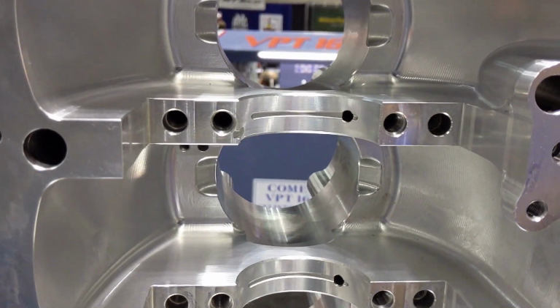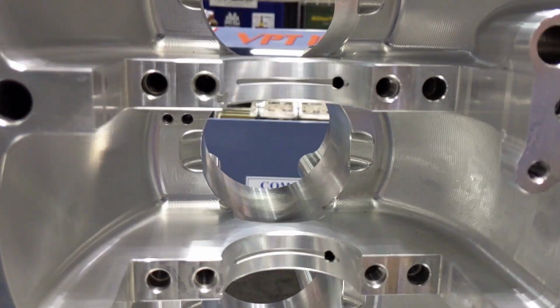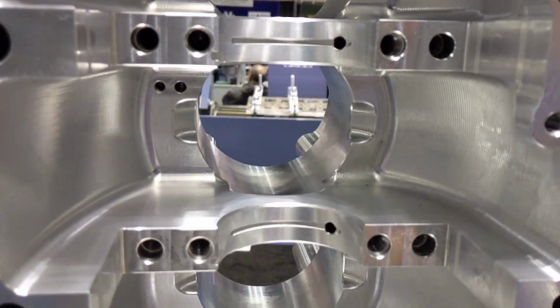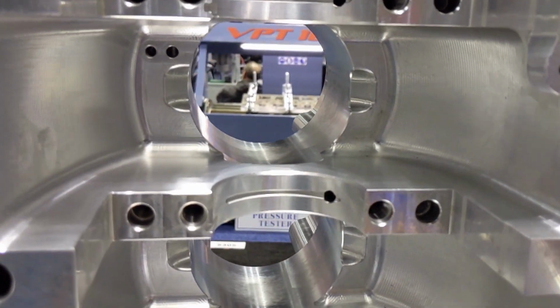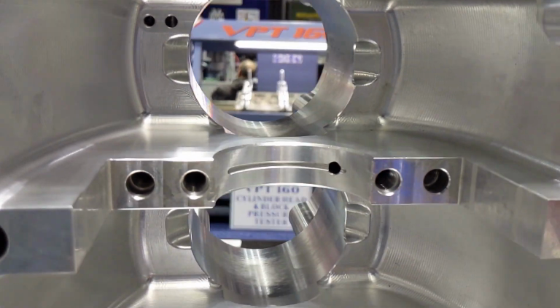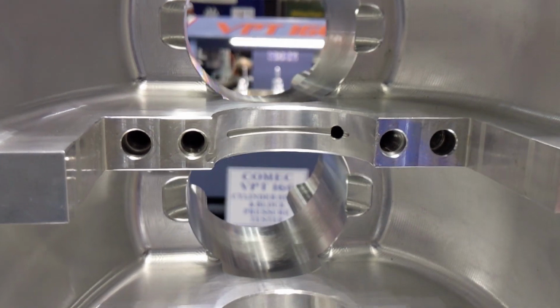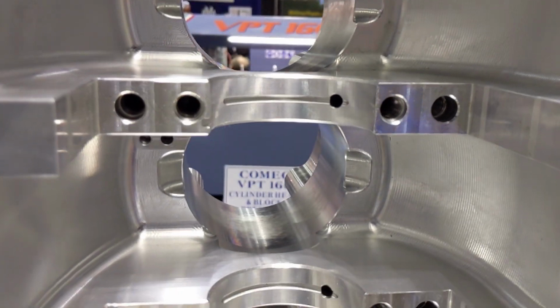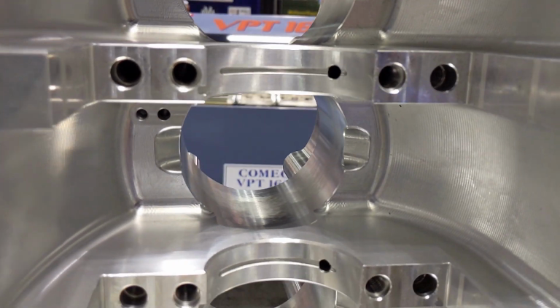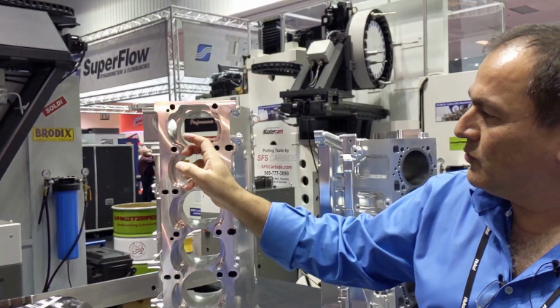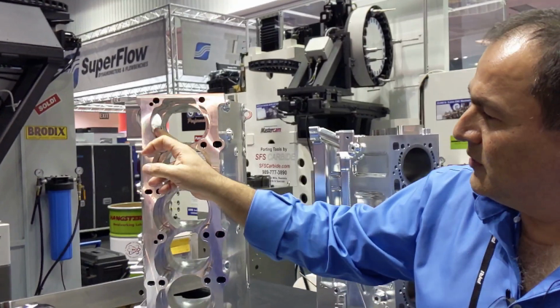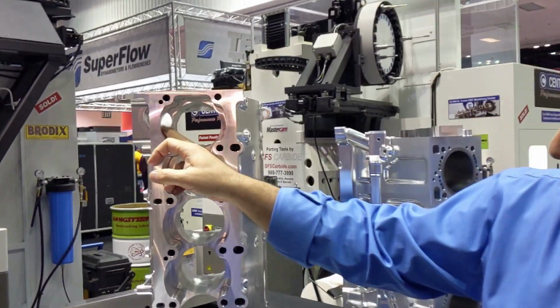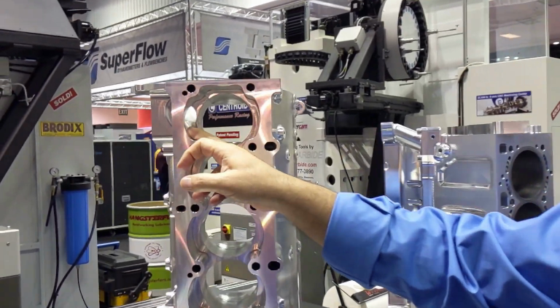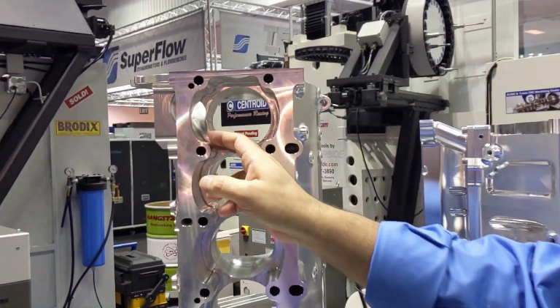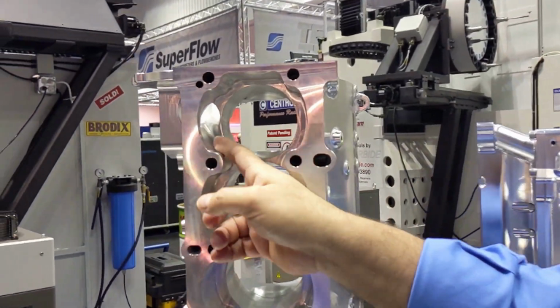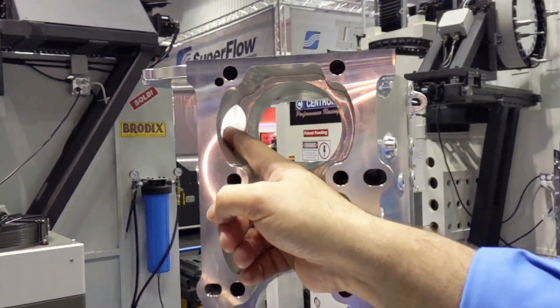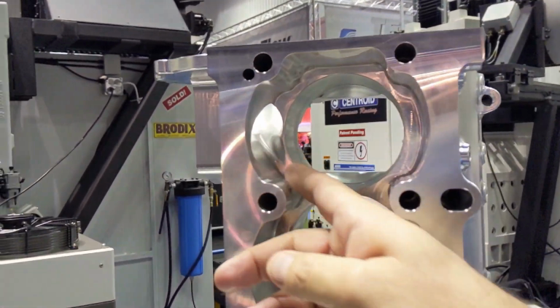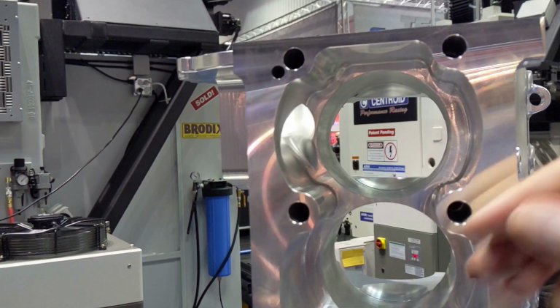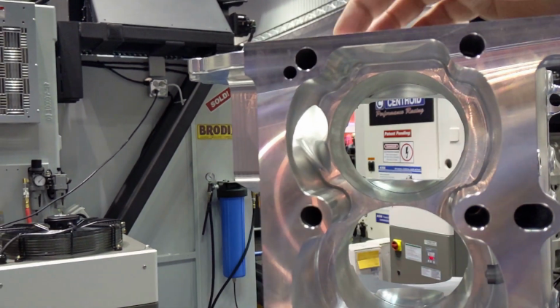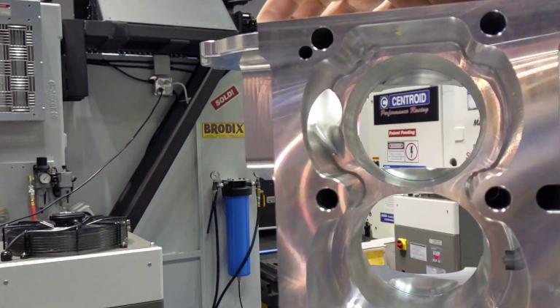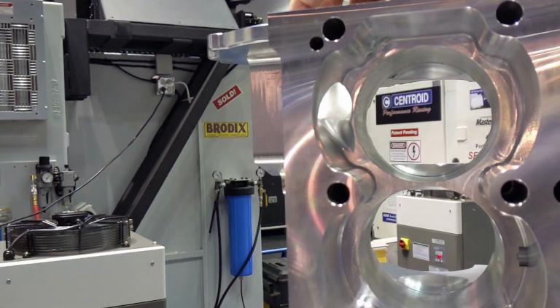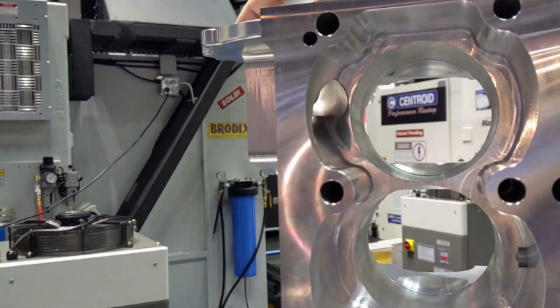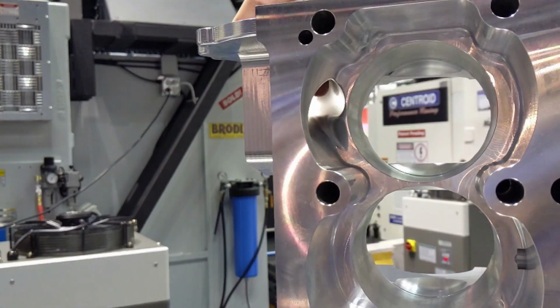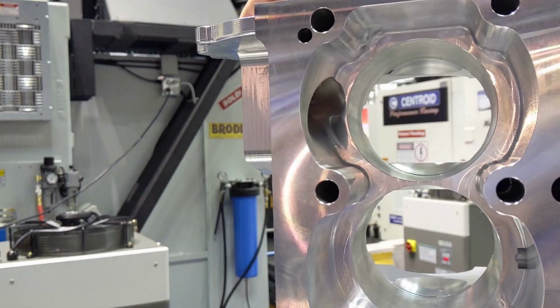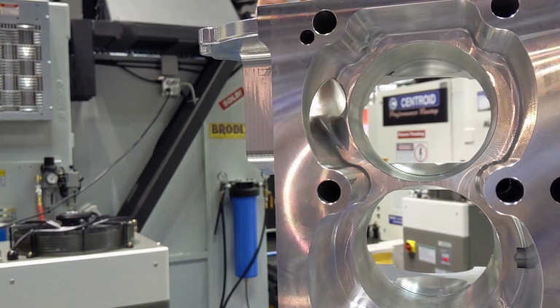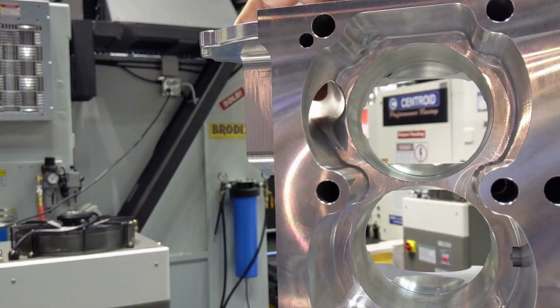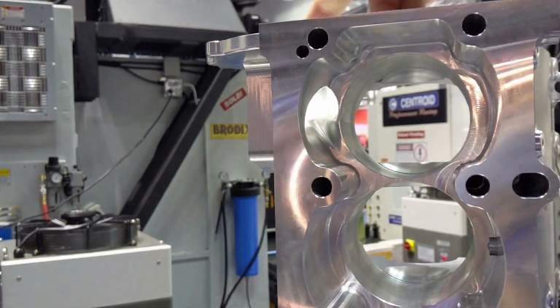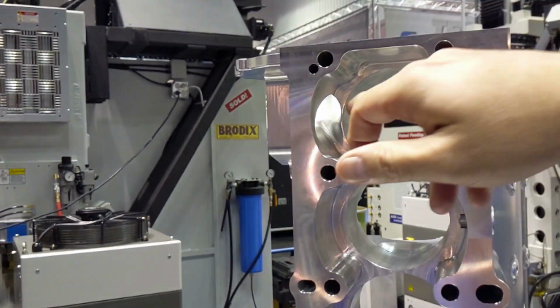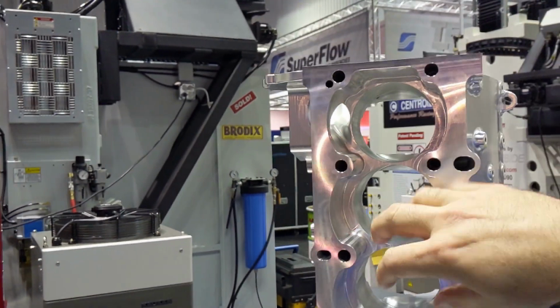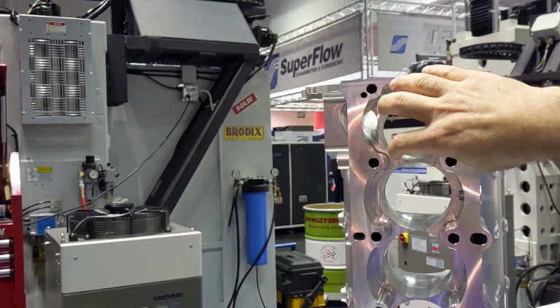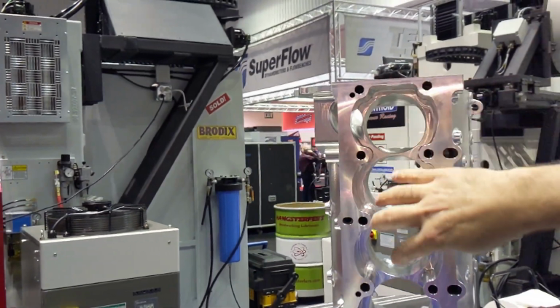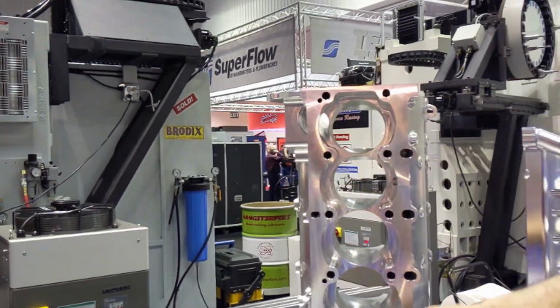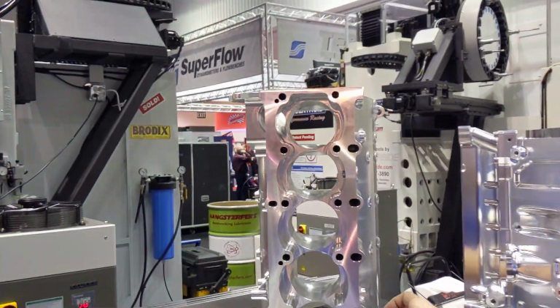There was a fair amount of 5-axis work. One of the really cool parts was getting this port right in here — this is actually the coolant jacket that comes in. The water pump feeds the coolant up this way. There are sleeves that will press in here.